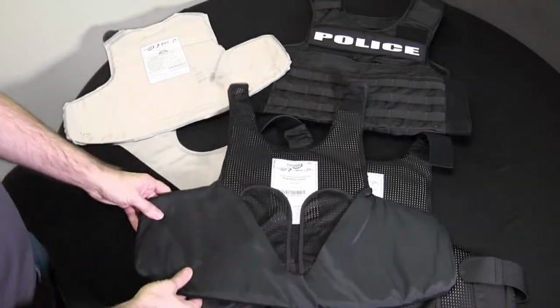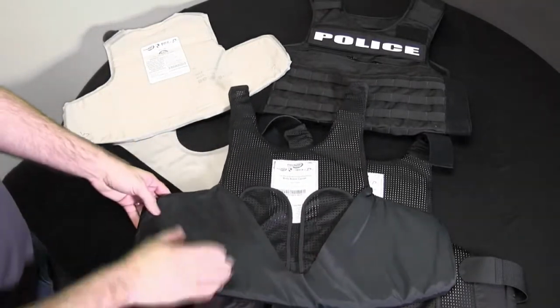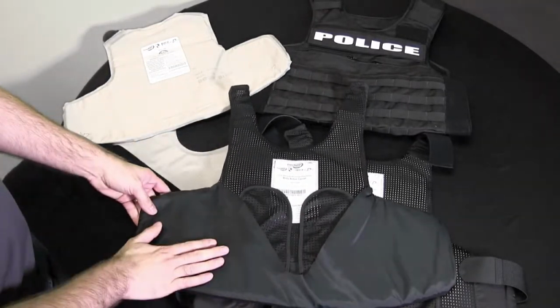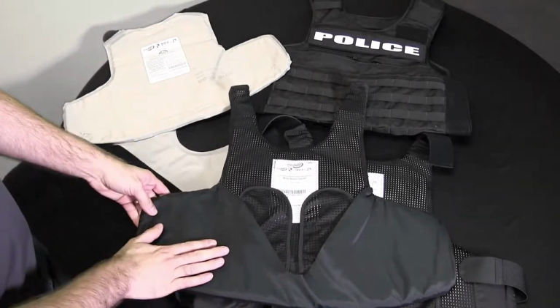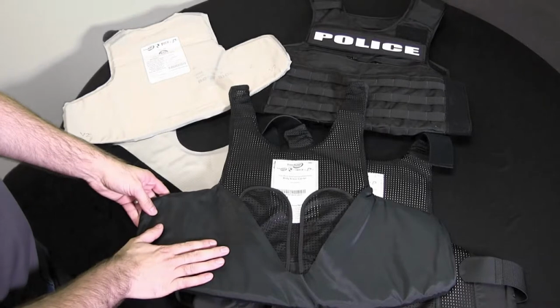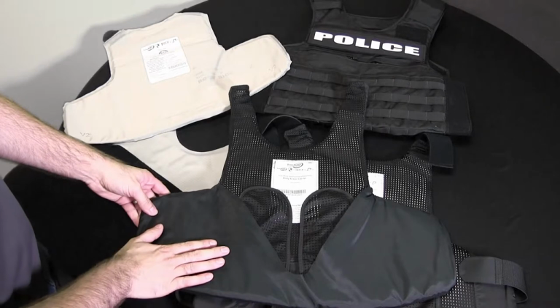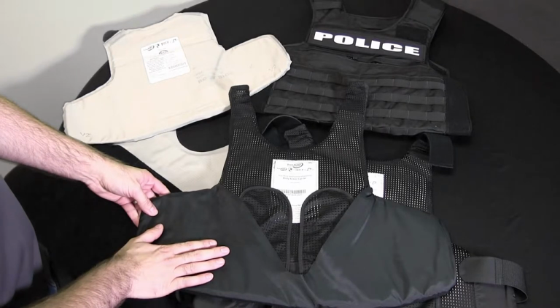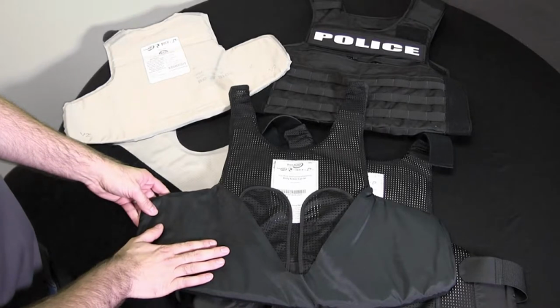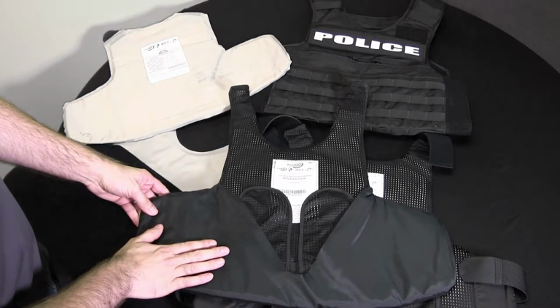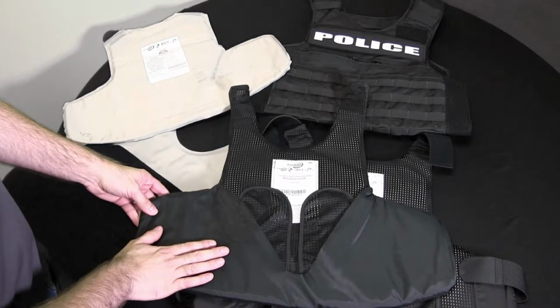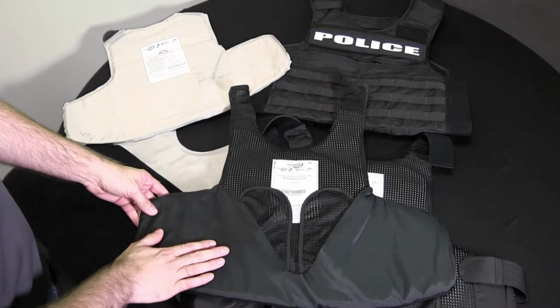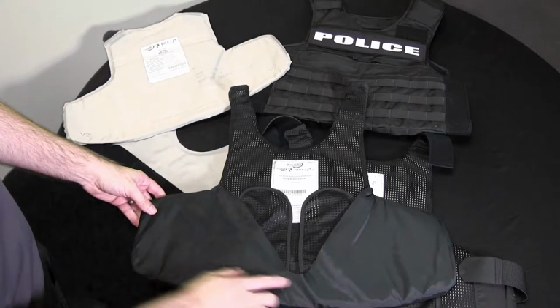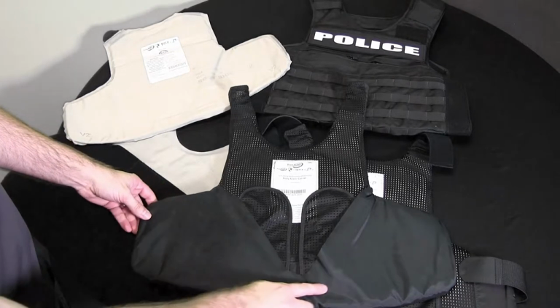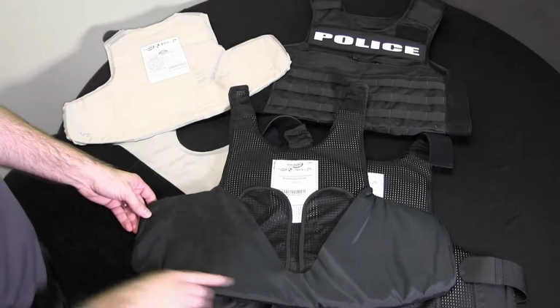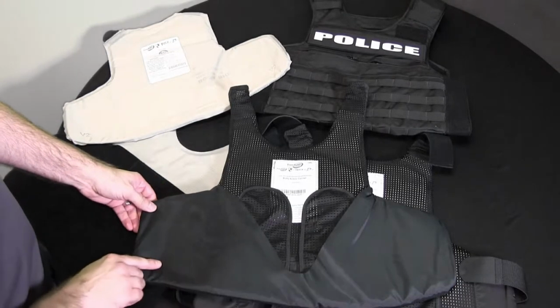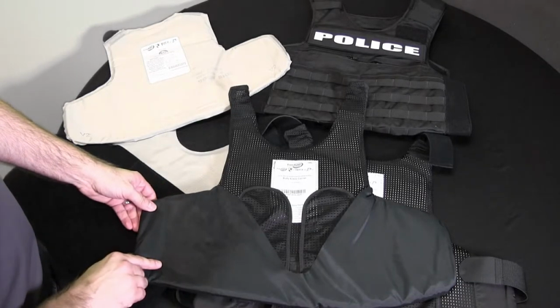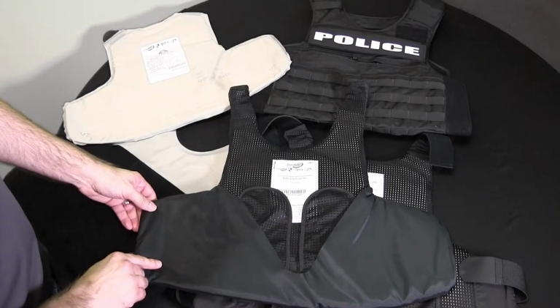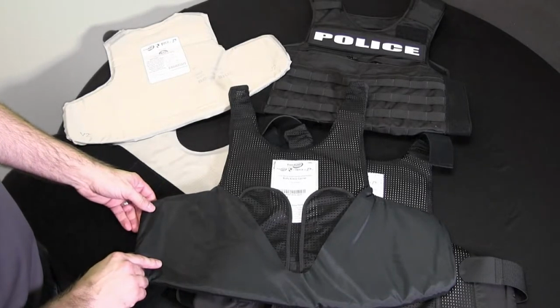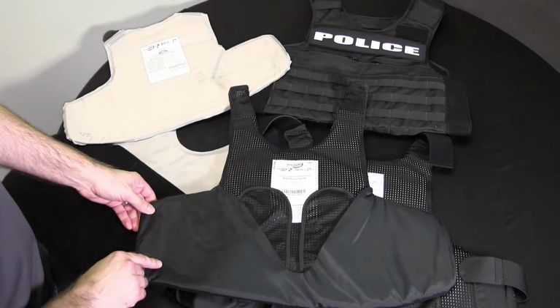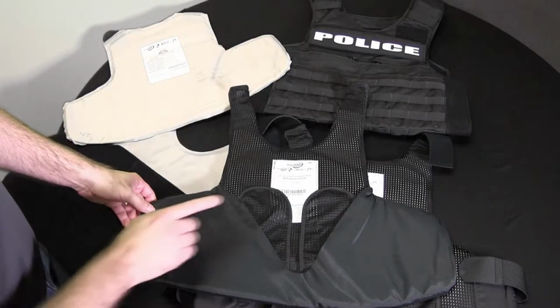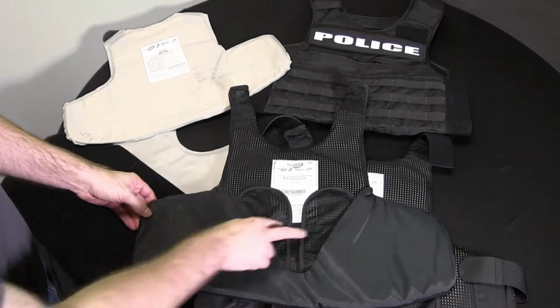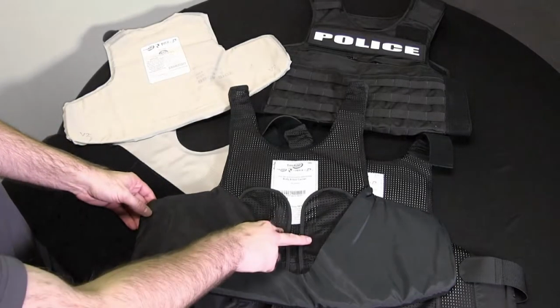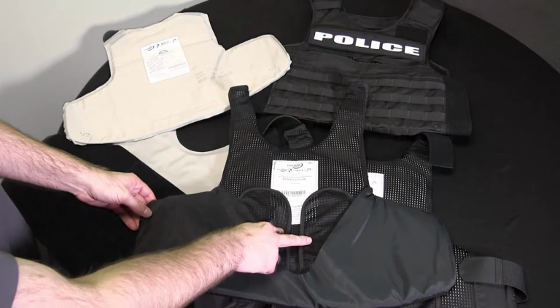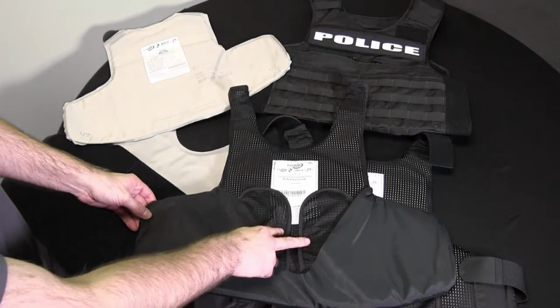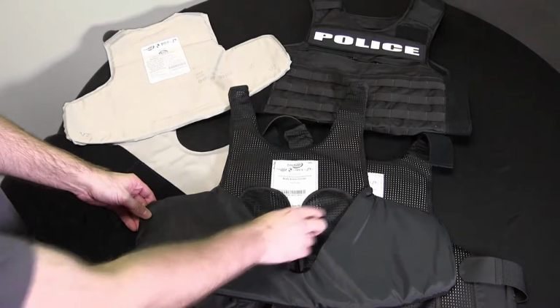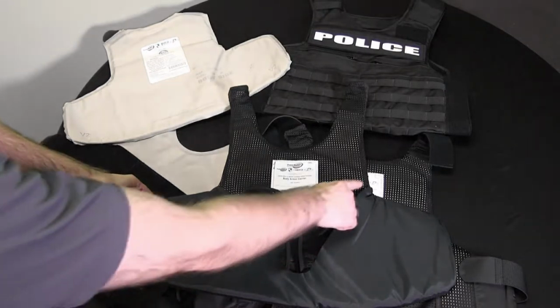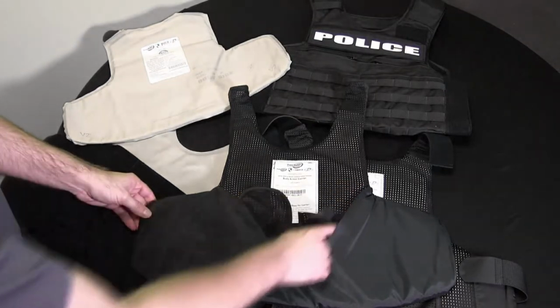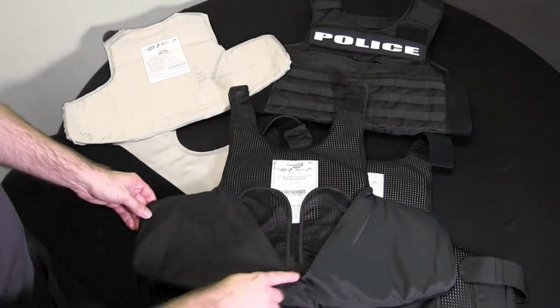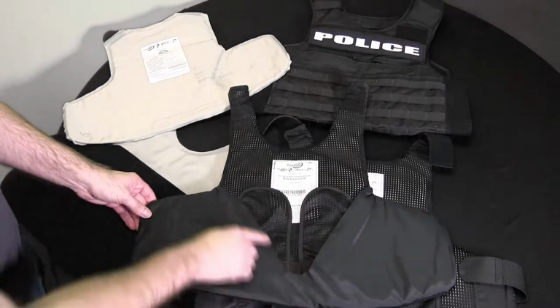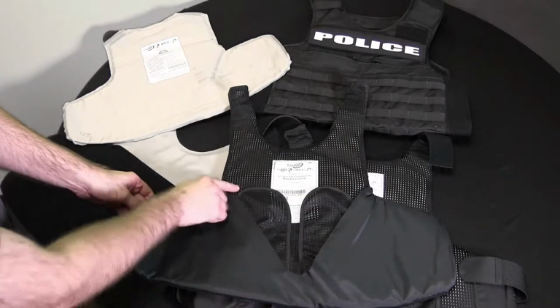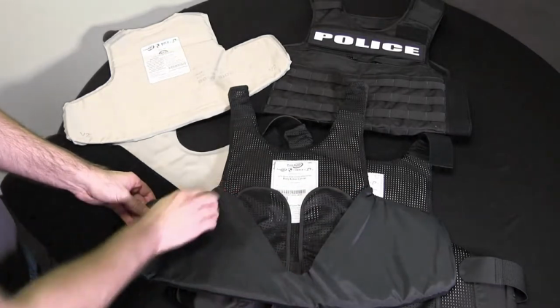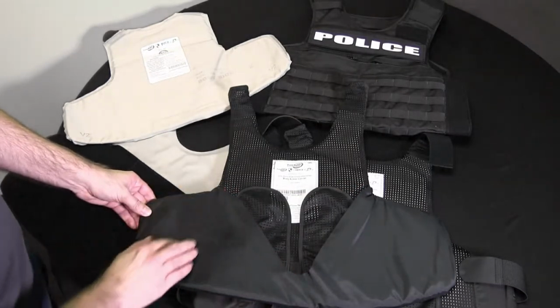Once this assembly is inside of your ODC, you don't have to remove the ballistic sock. You can remove the concealable directly out from this V-shaped opening.